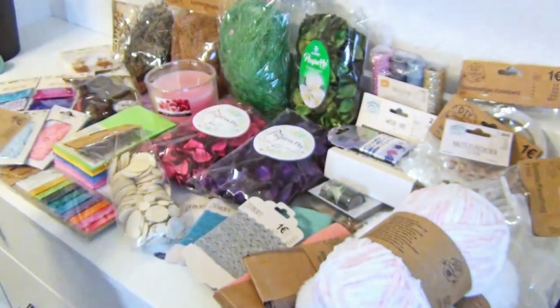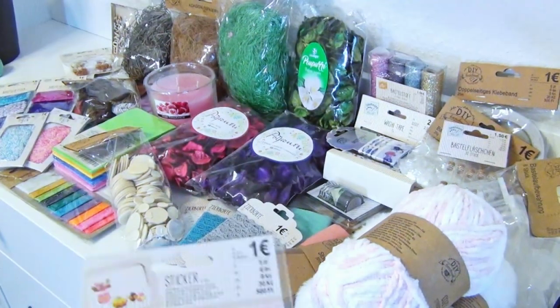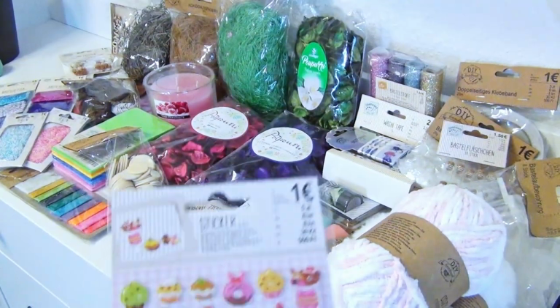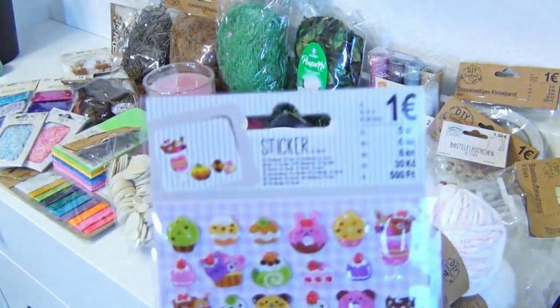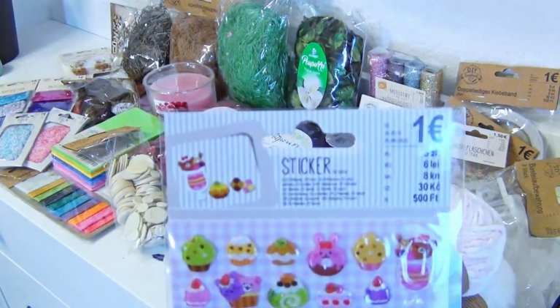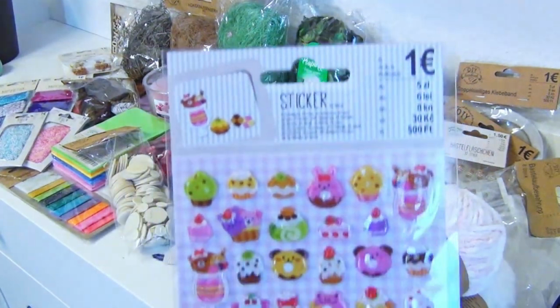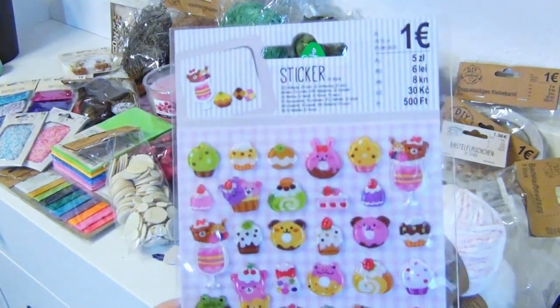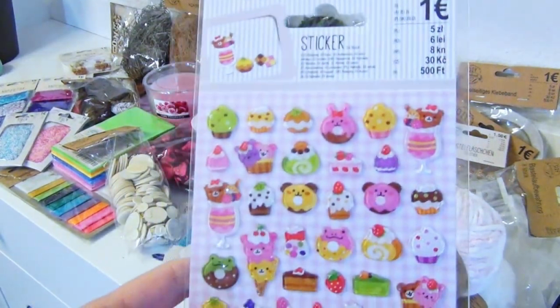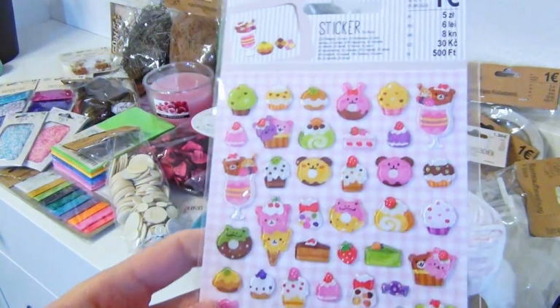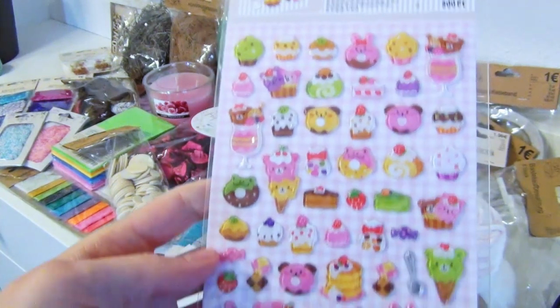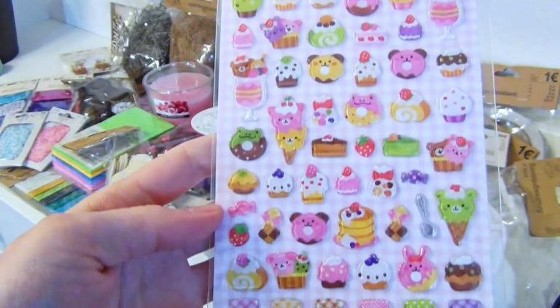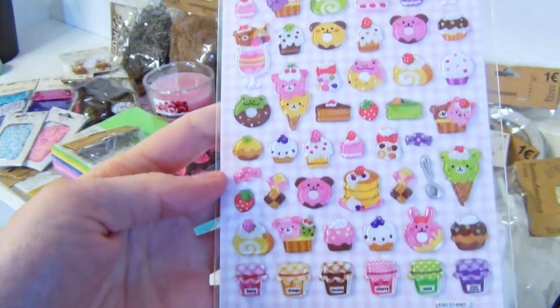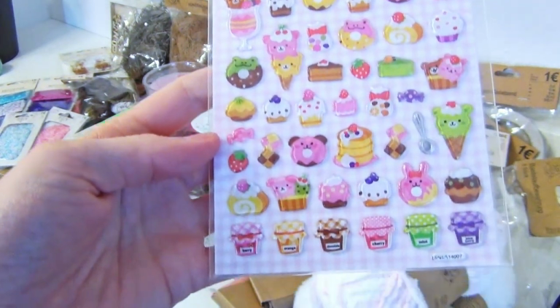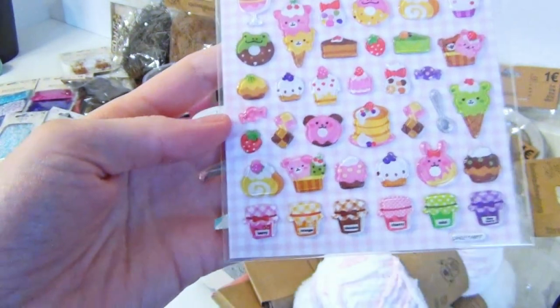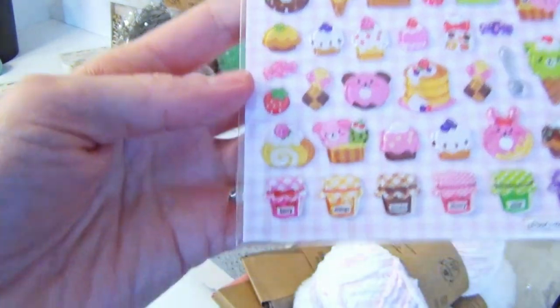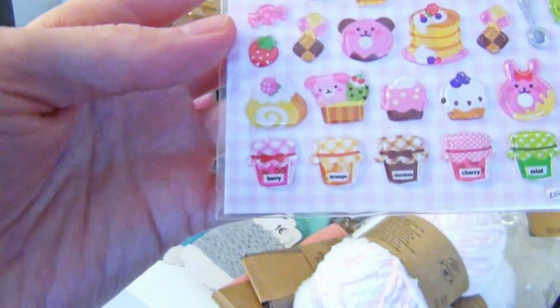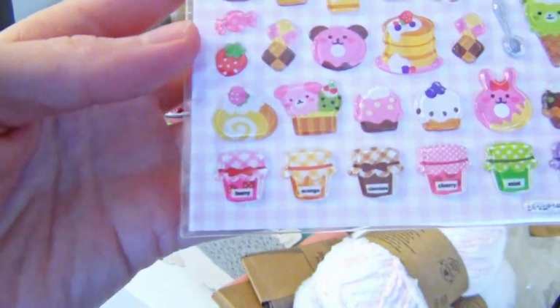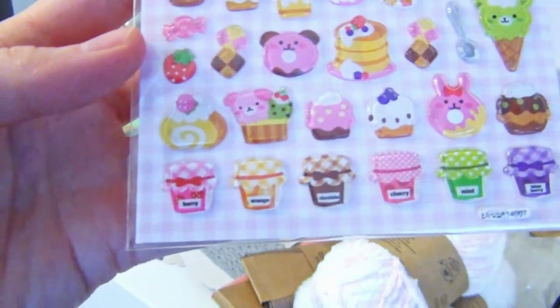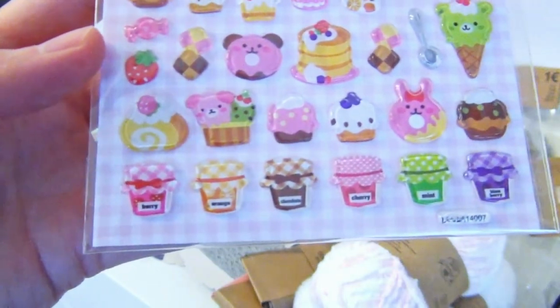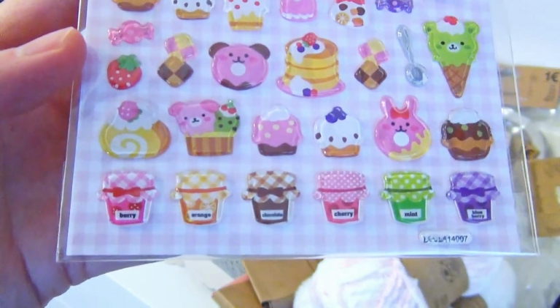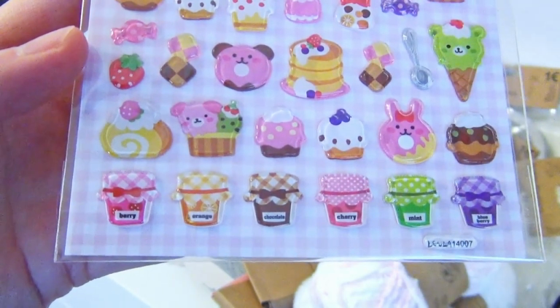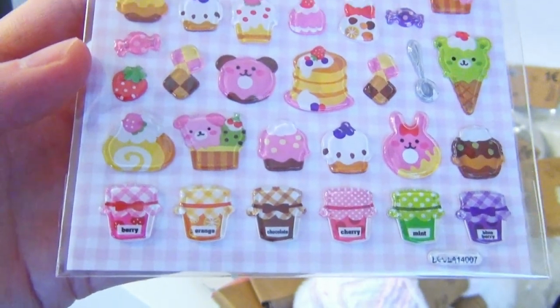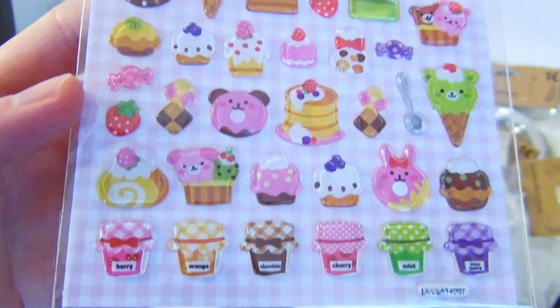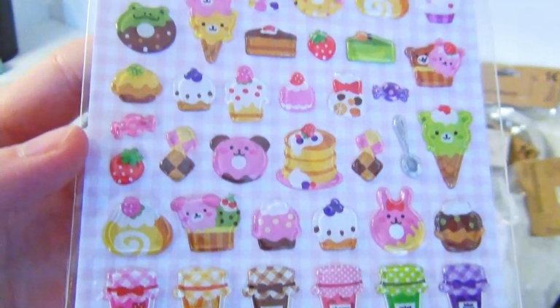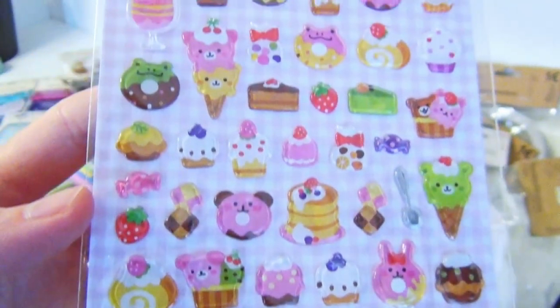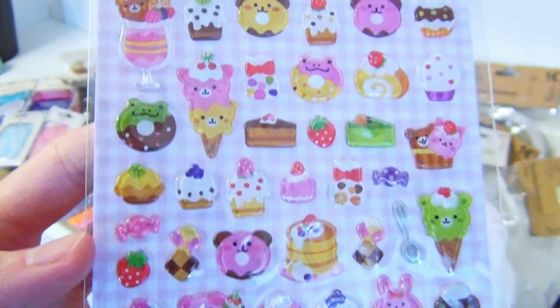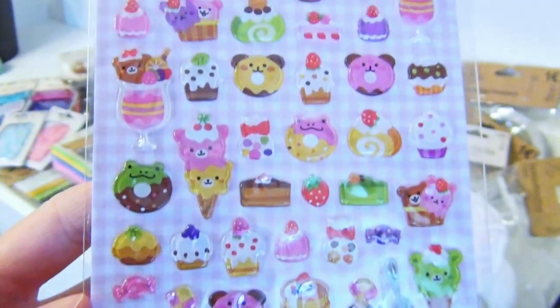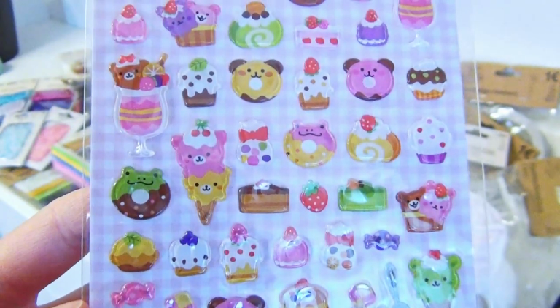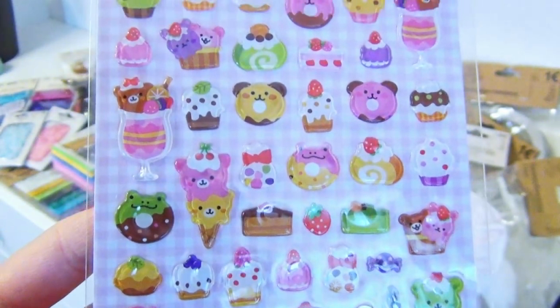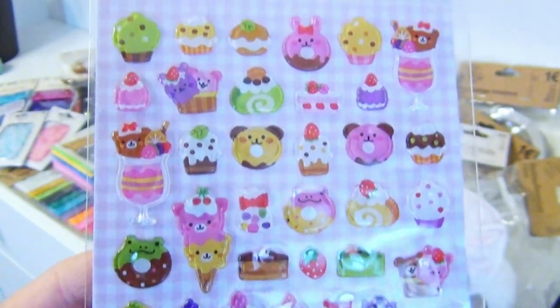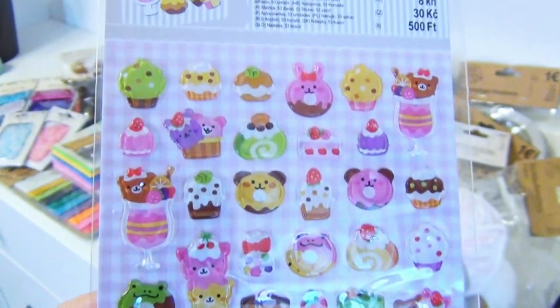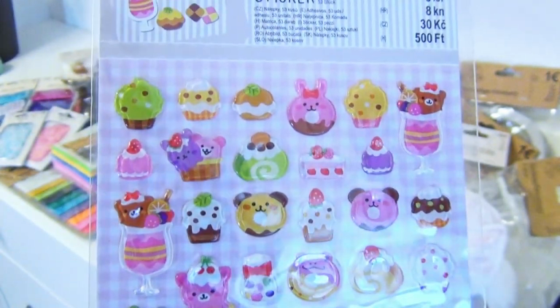This sticker sheet reminded me of the Mariah Elizabeth aesthetic. These pastel colored dessert creatures could easily be some of Mariah's squishies, especially the stacked ice cream kitties on a cone.